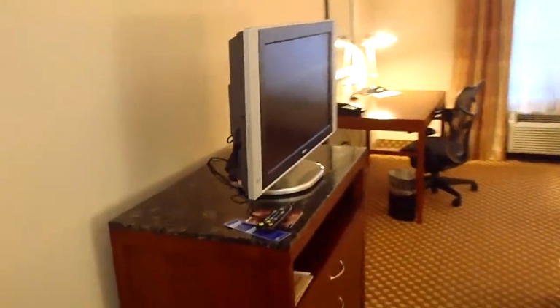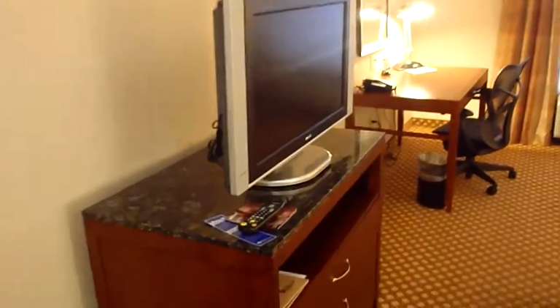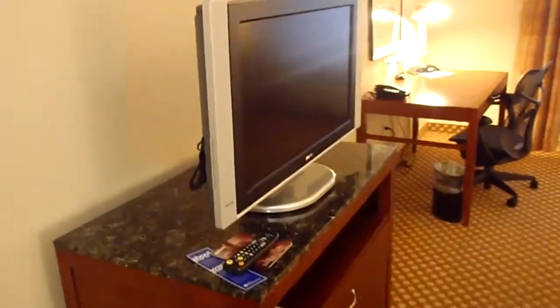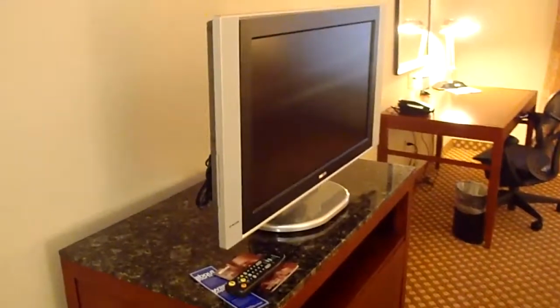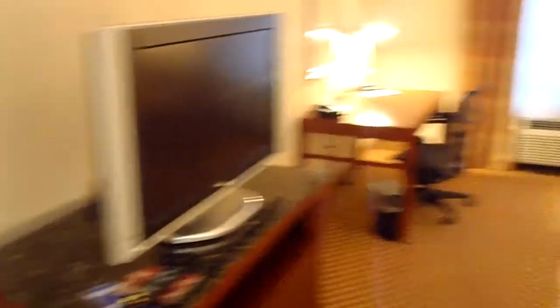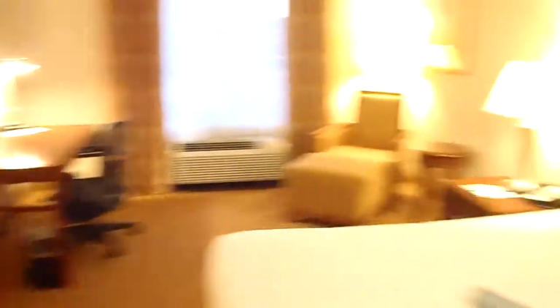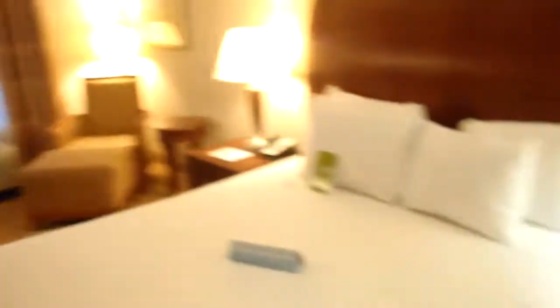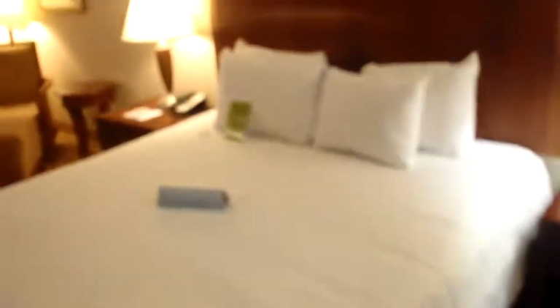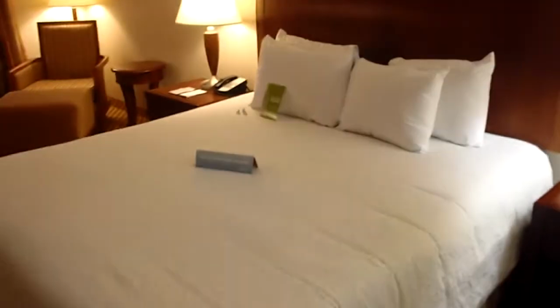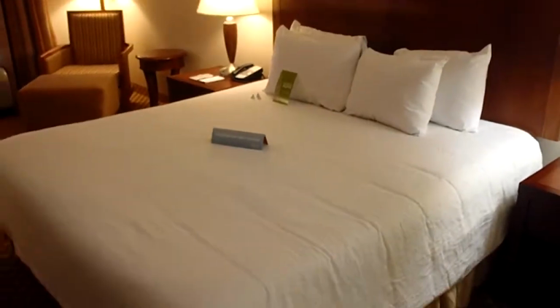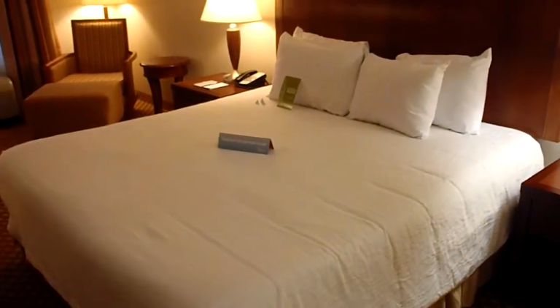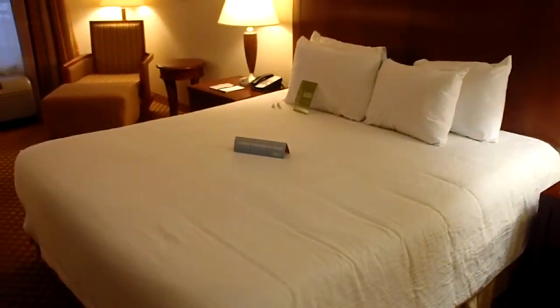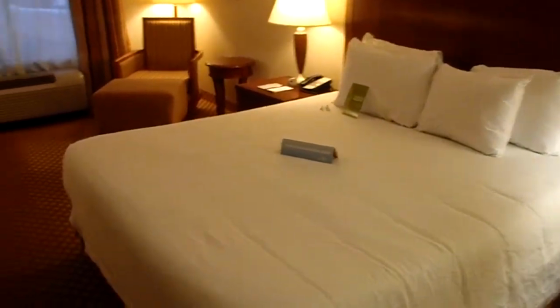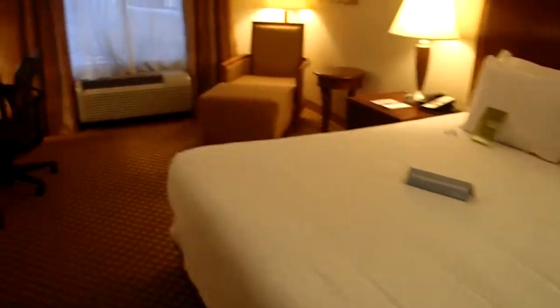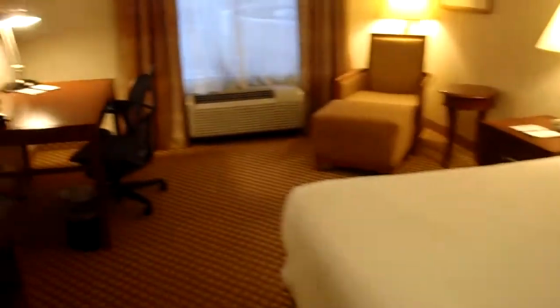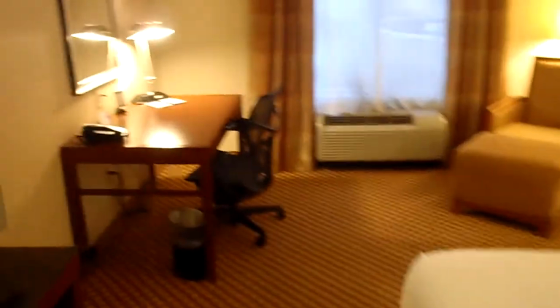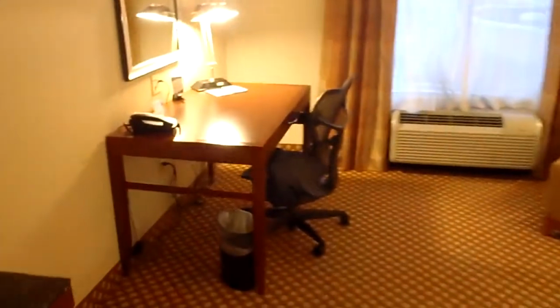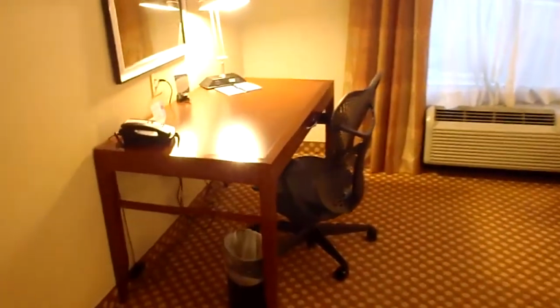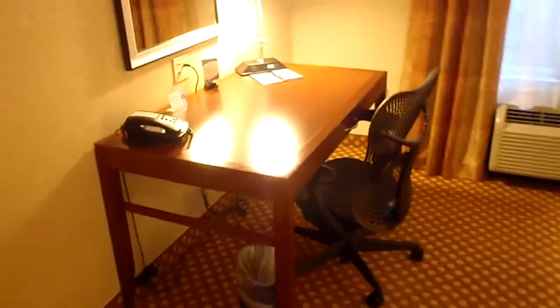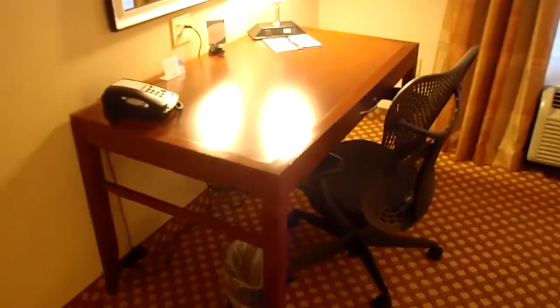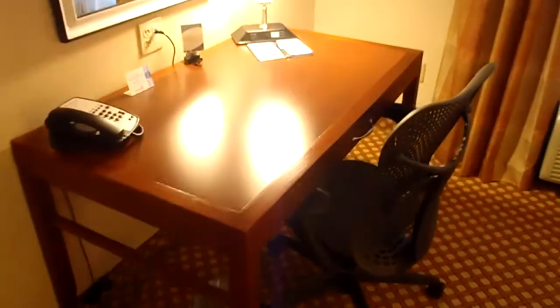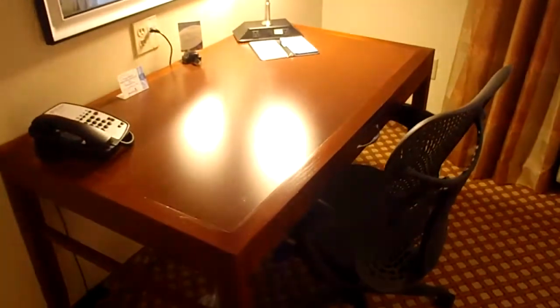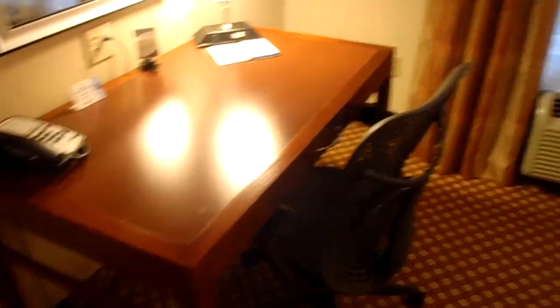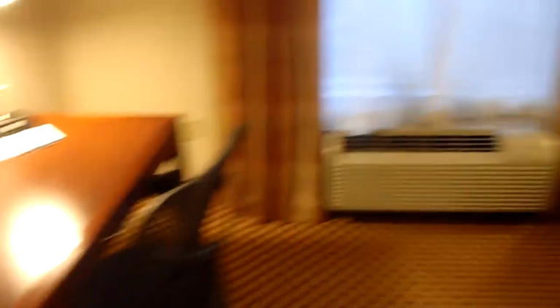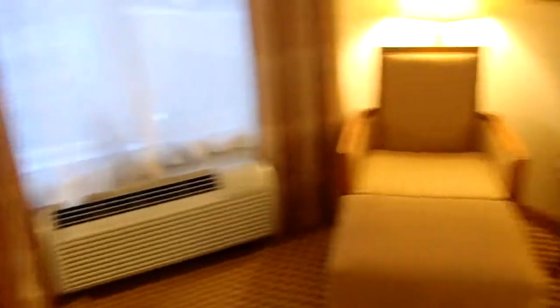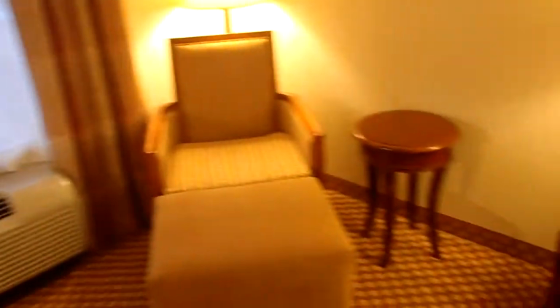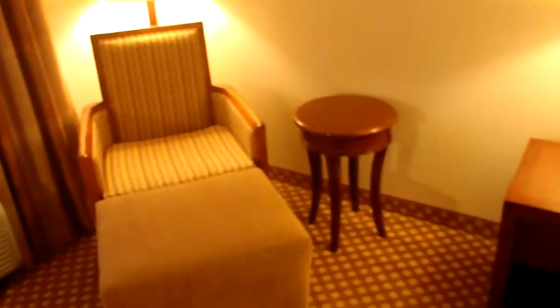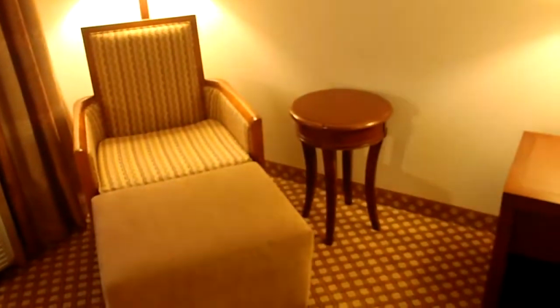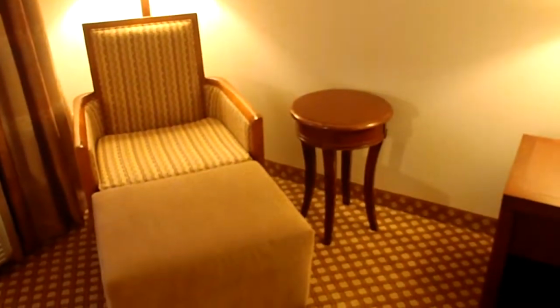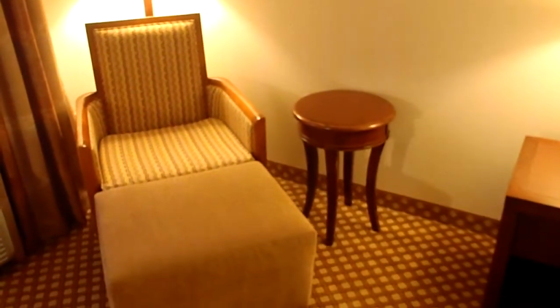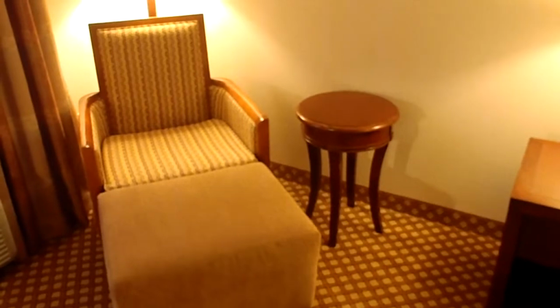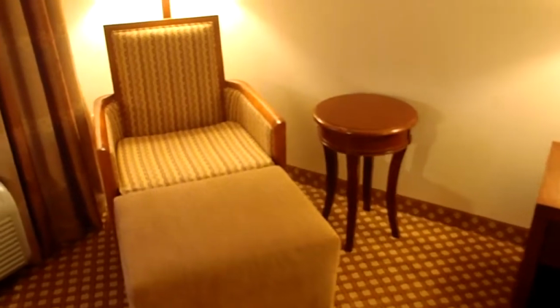Here's the TV facing the bed, which is a king sized bed. Off to the left there's a desk — pretty standard desk — and a chair, as well as an ottoman off on the right hand side.